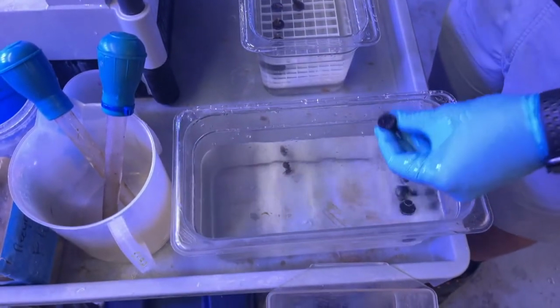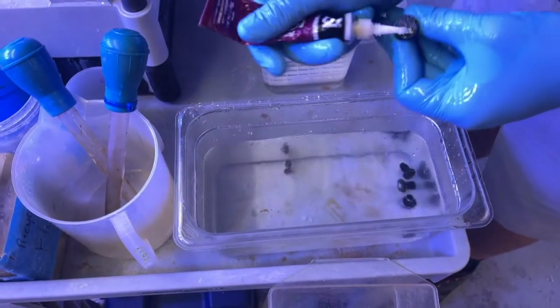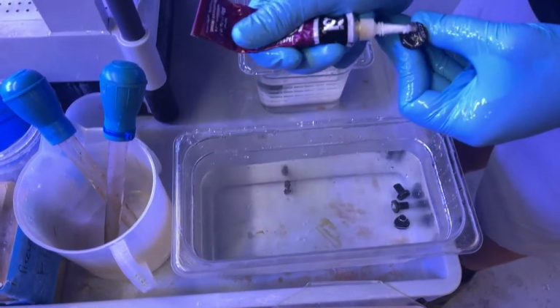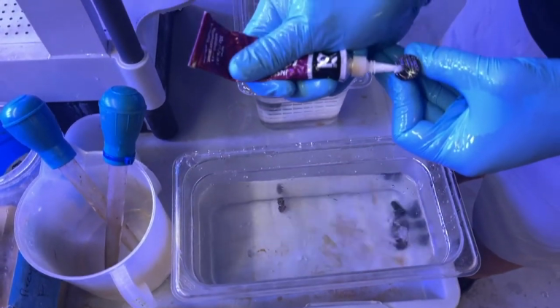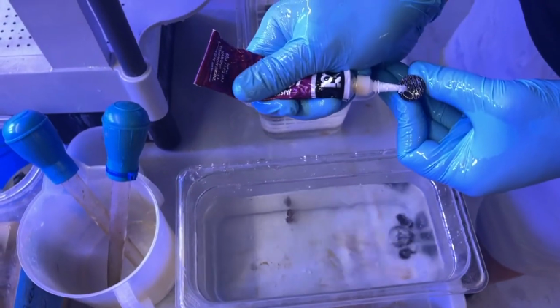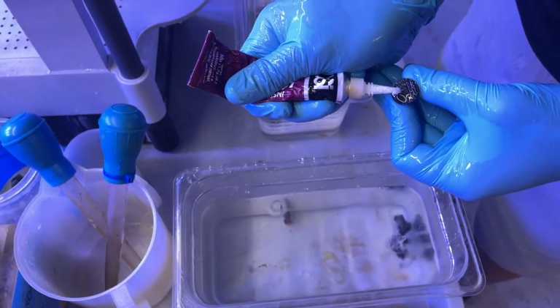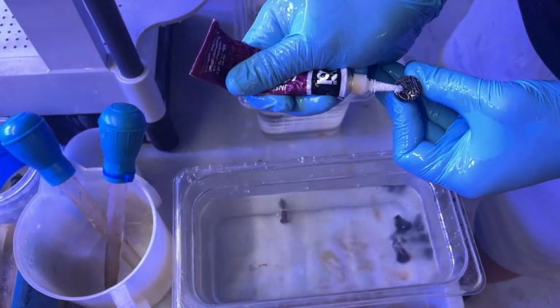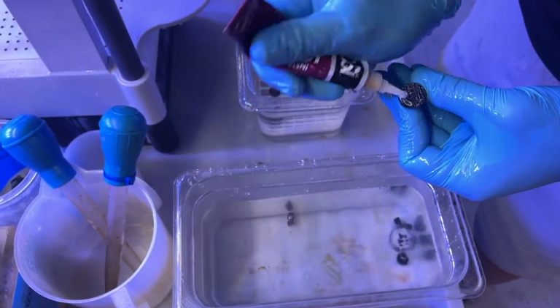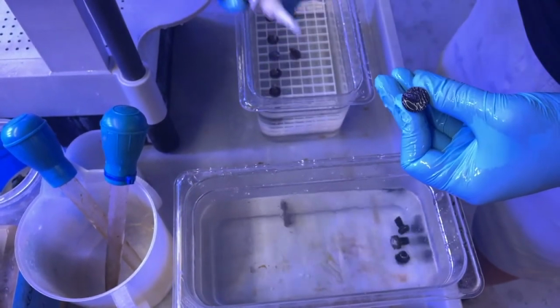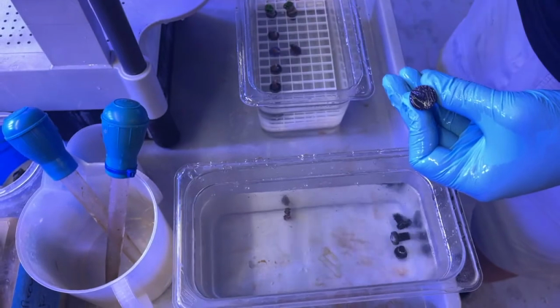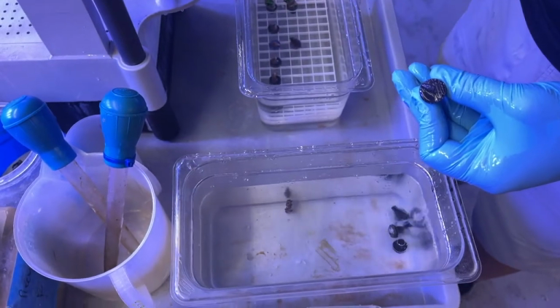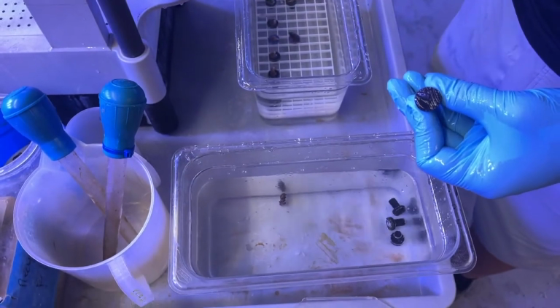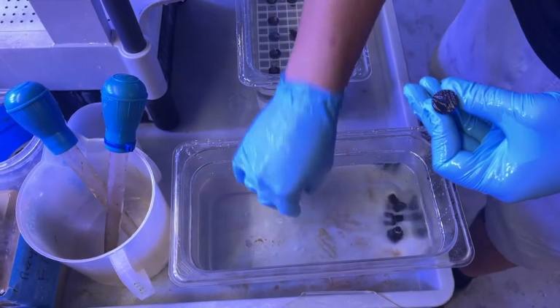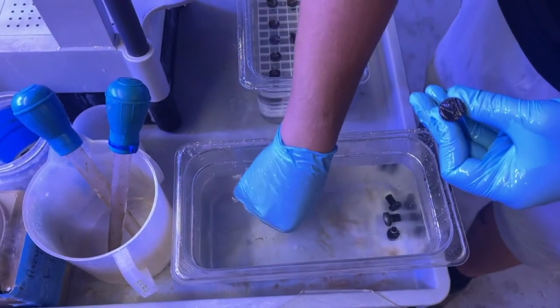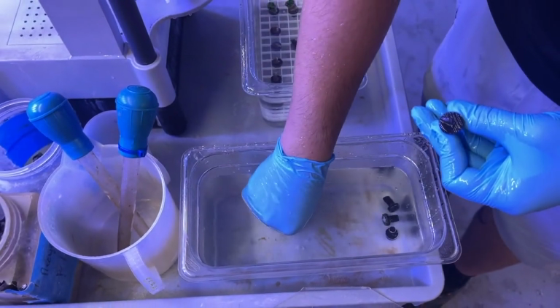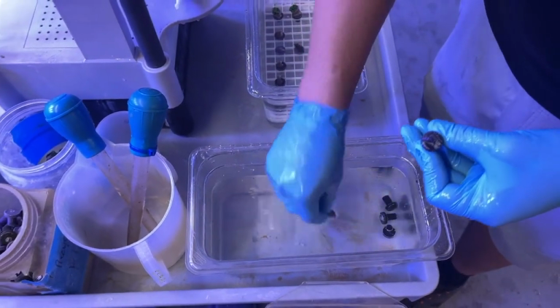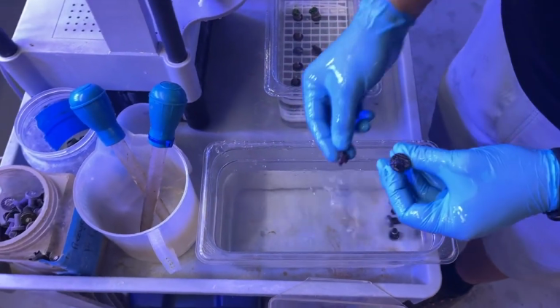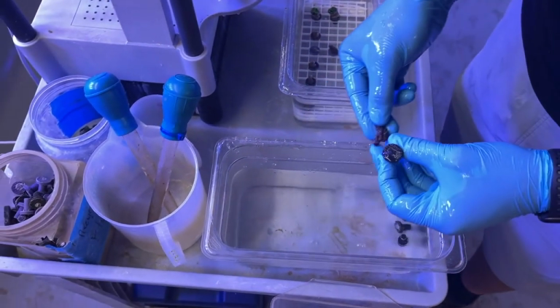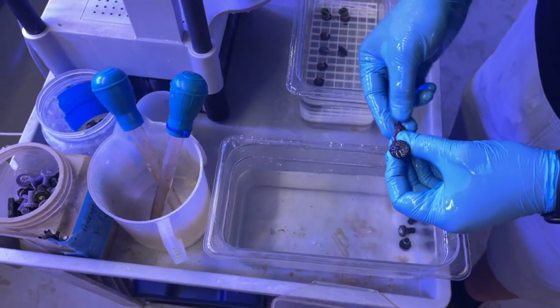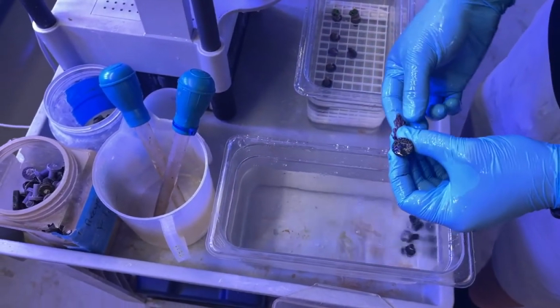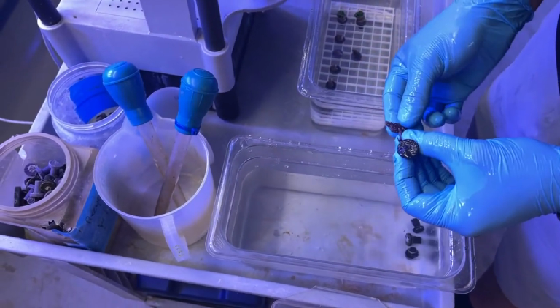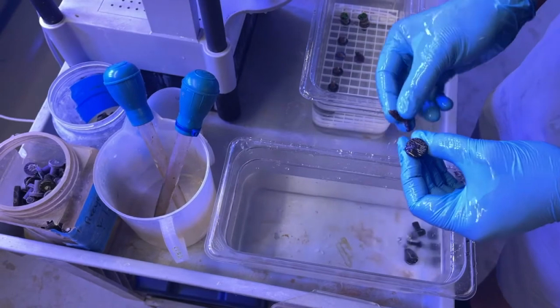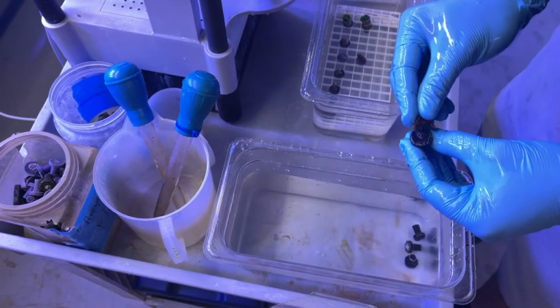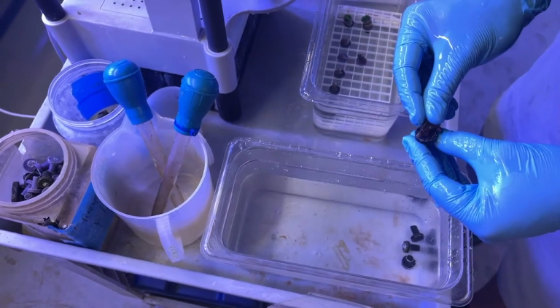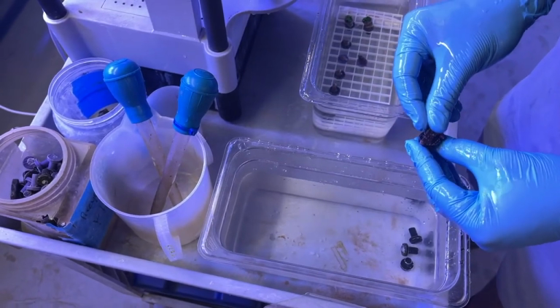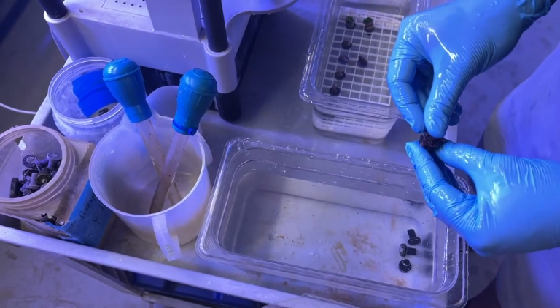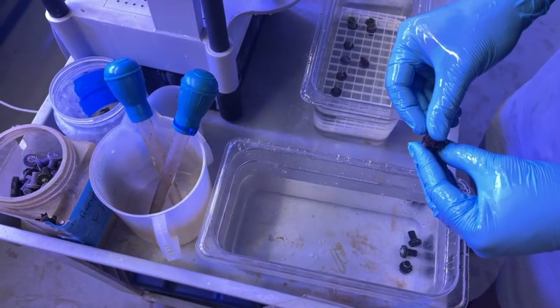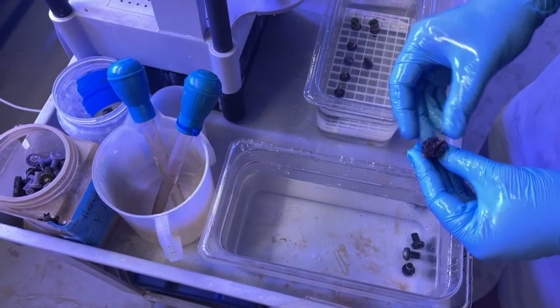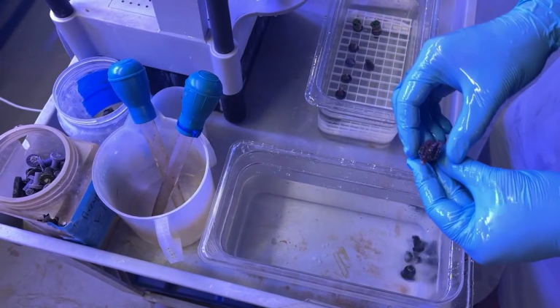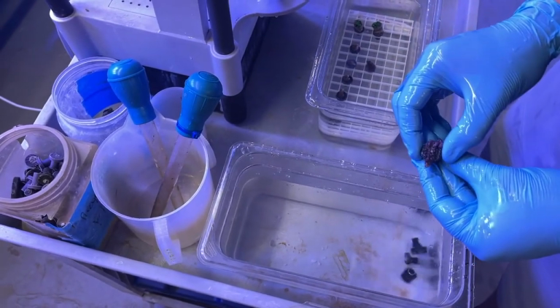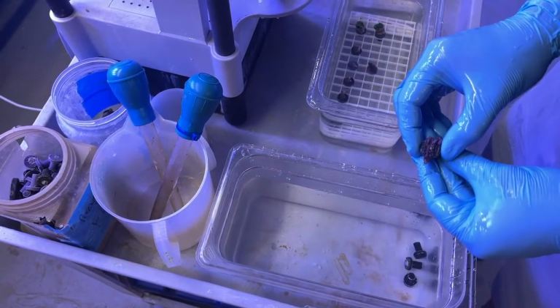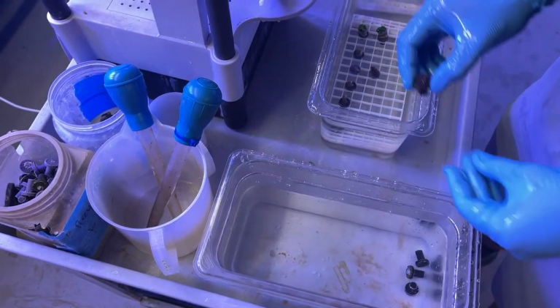While the process is safe, we still use protective gloves. To keep the frags secure, they rest in a bath of salt water while the glue solidifies.